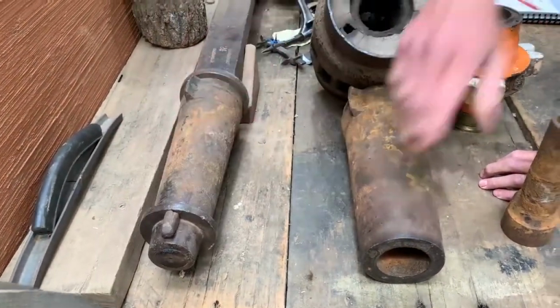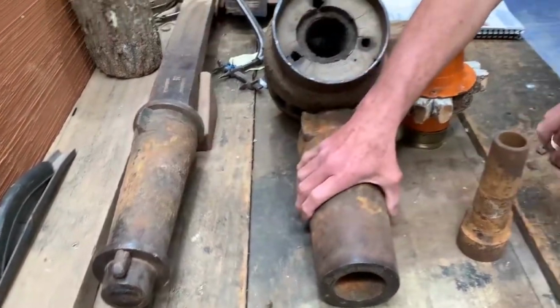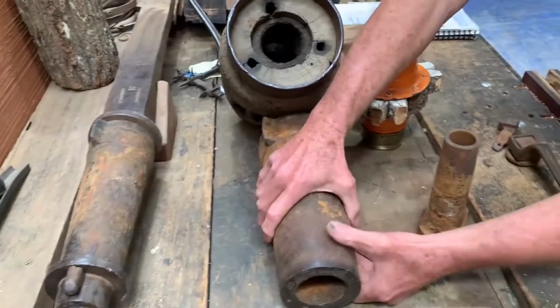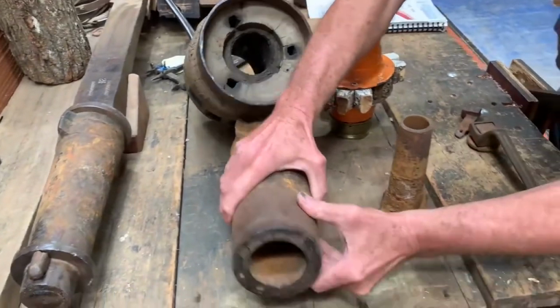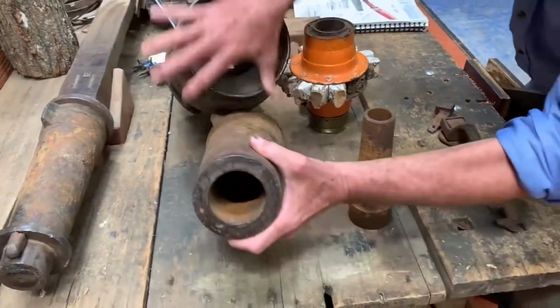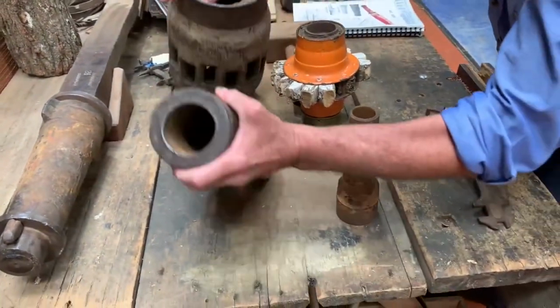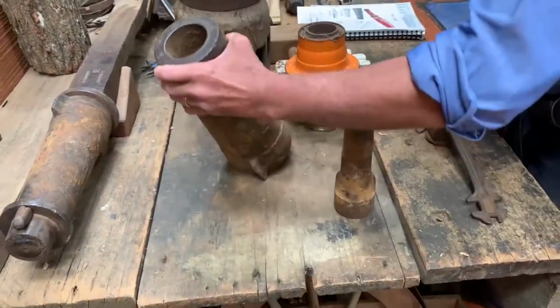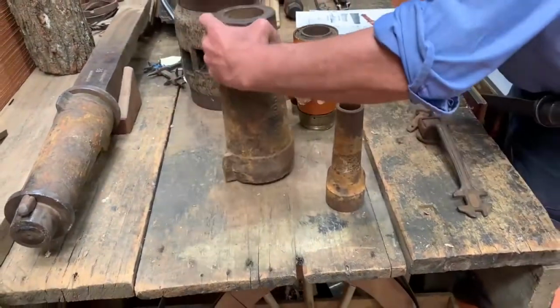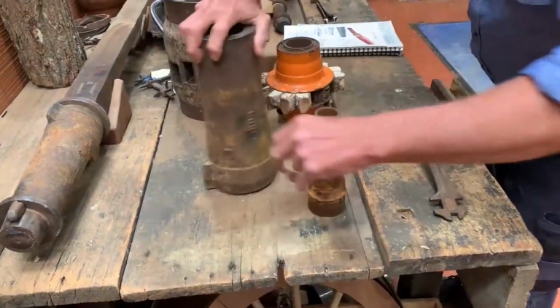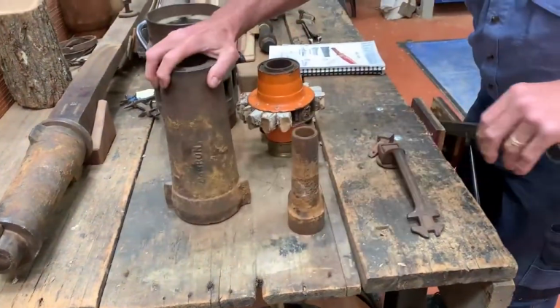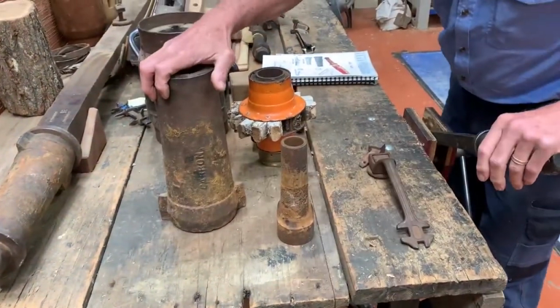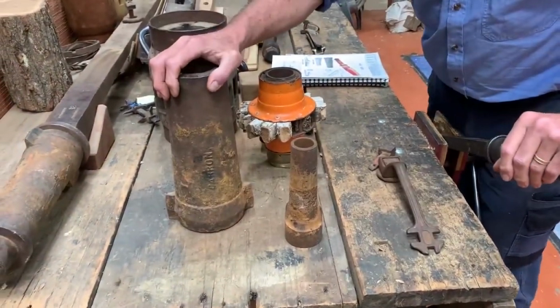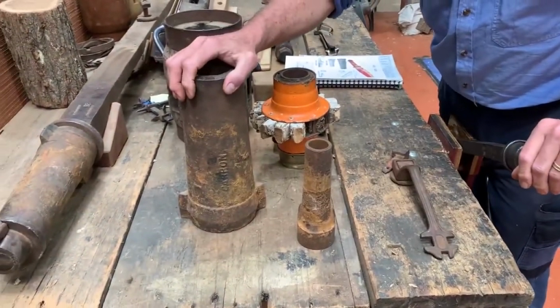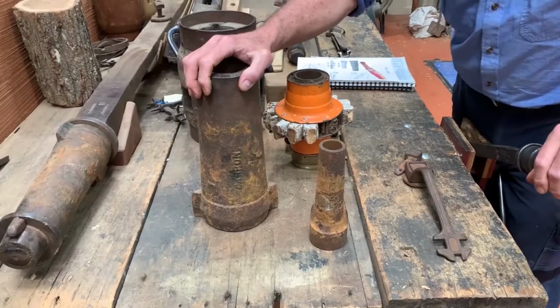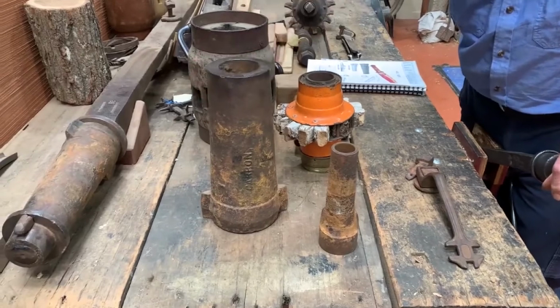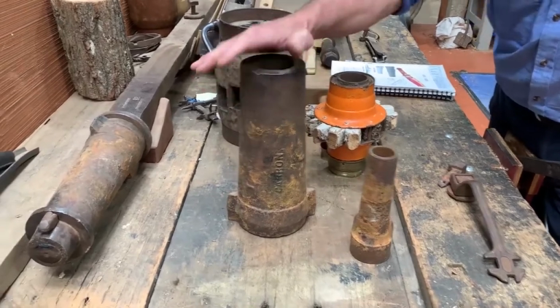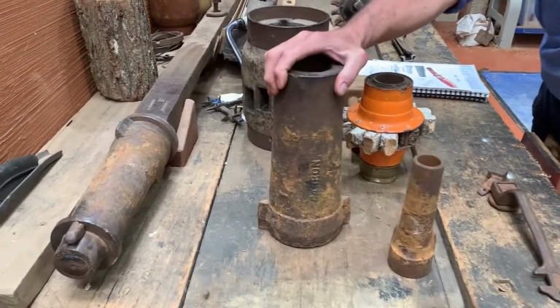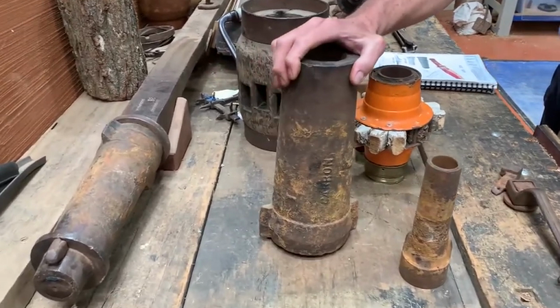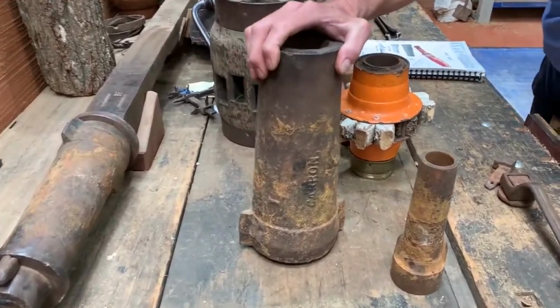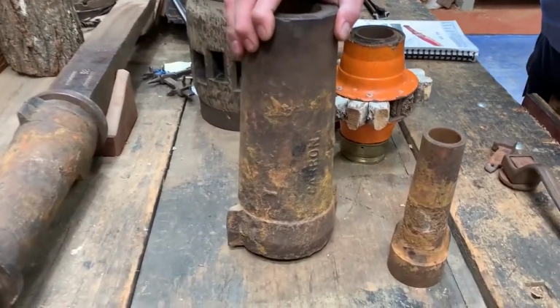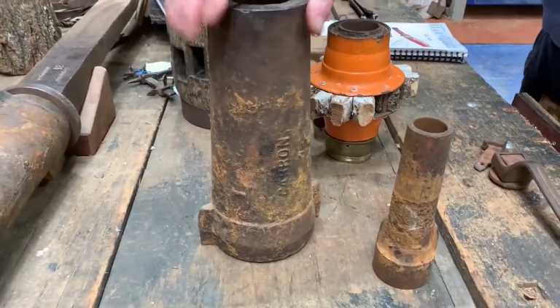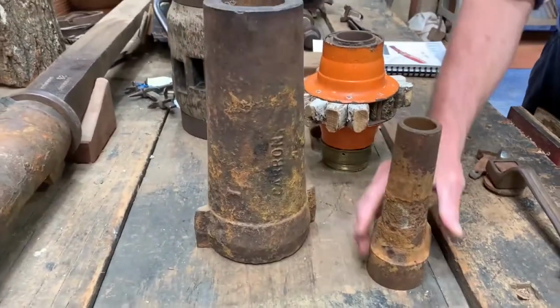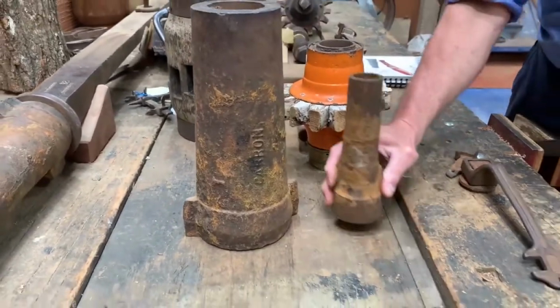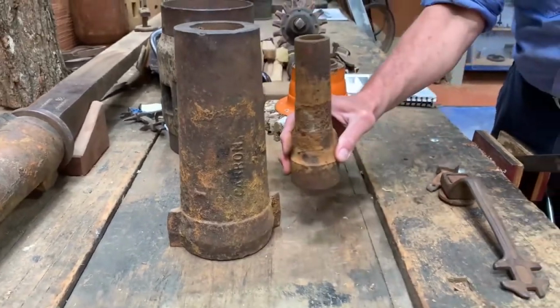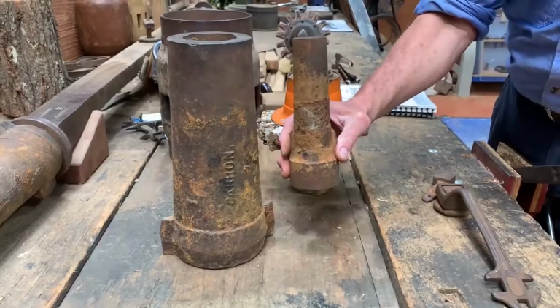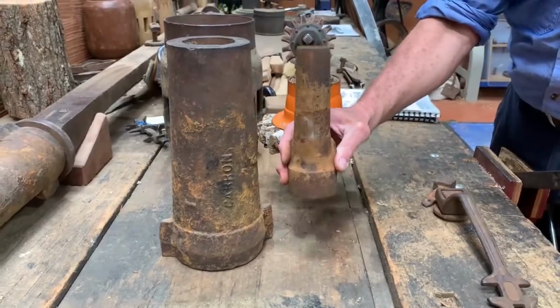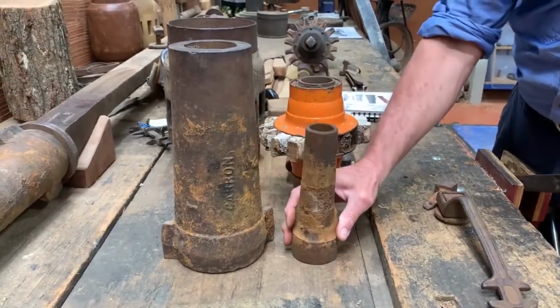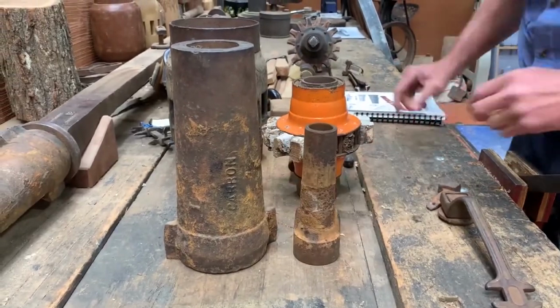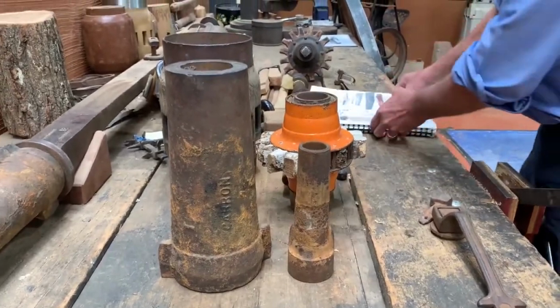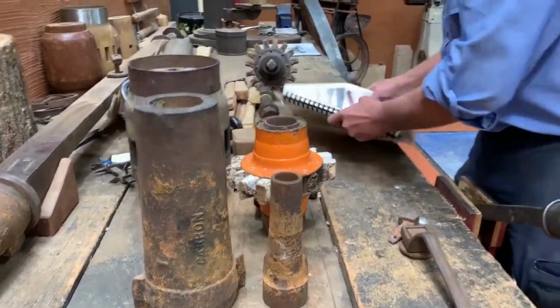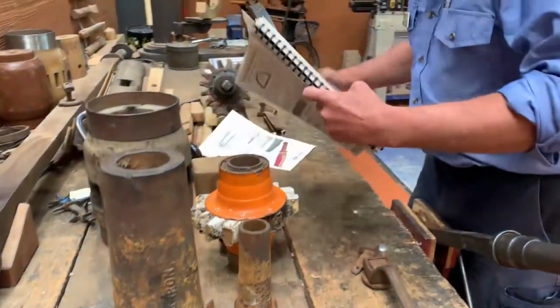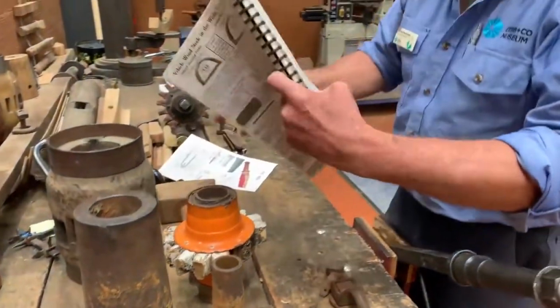This one here is even larger — it's off a logging wagon, a huge wheel, and it would have been pulled by bullocks. There was a range of sizes and there were catalogues of them.